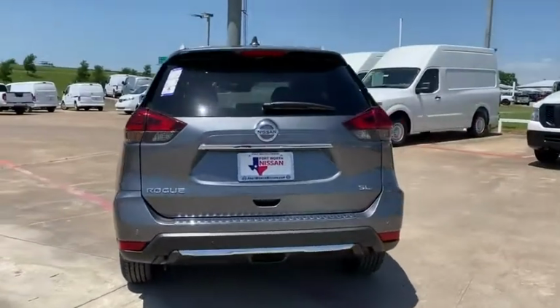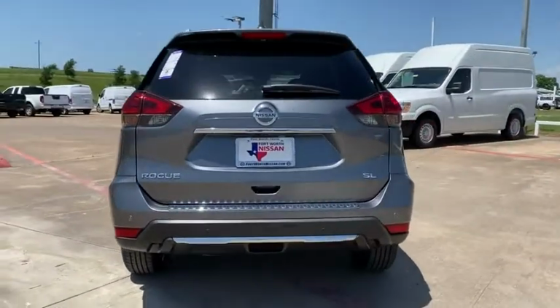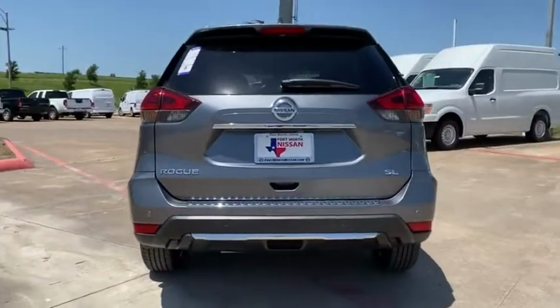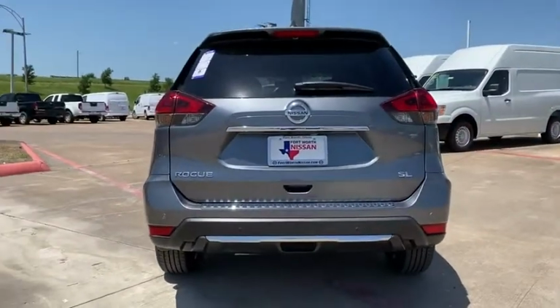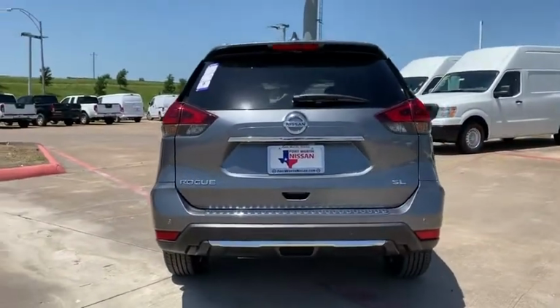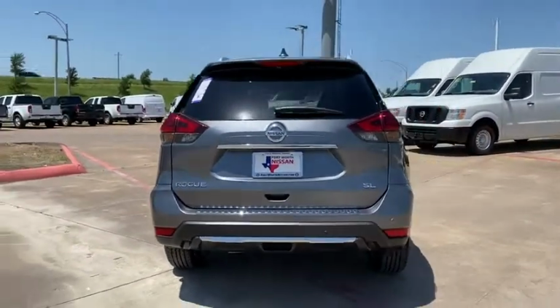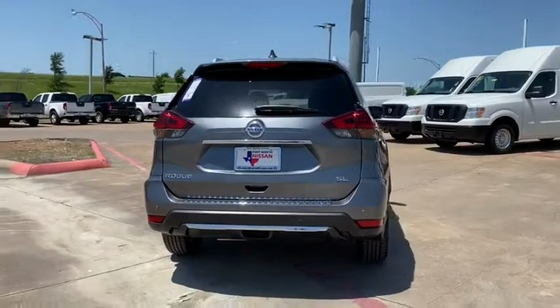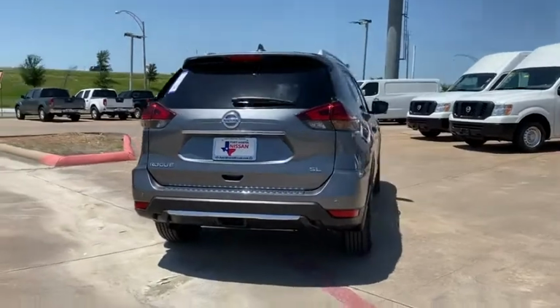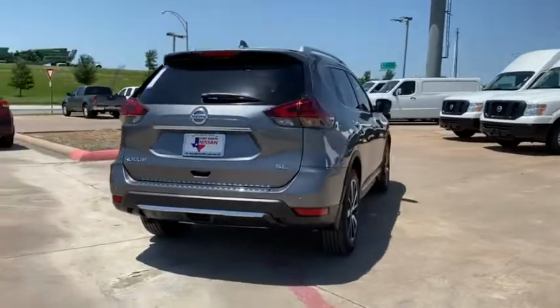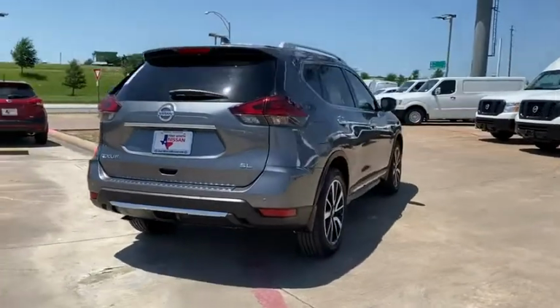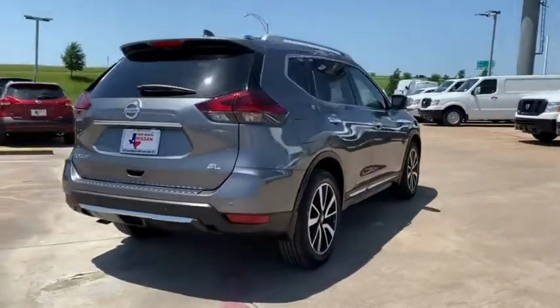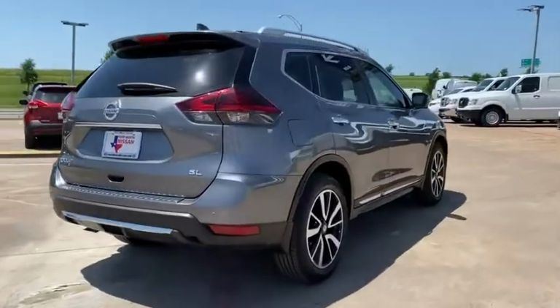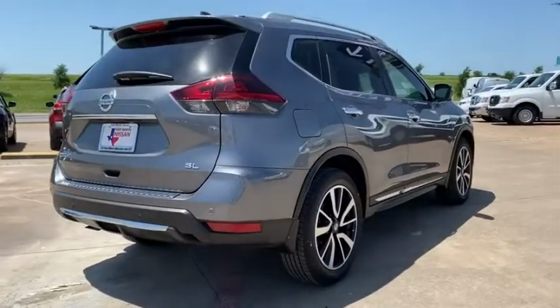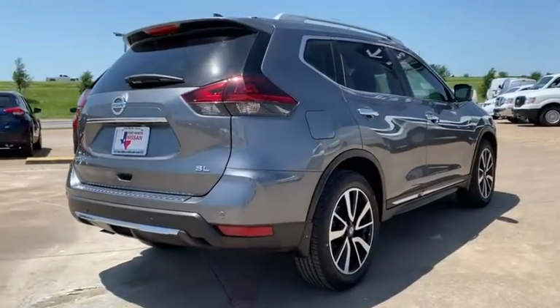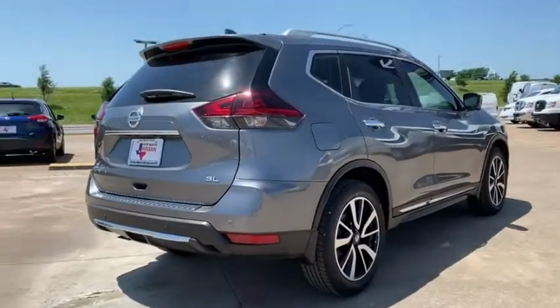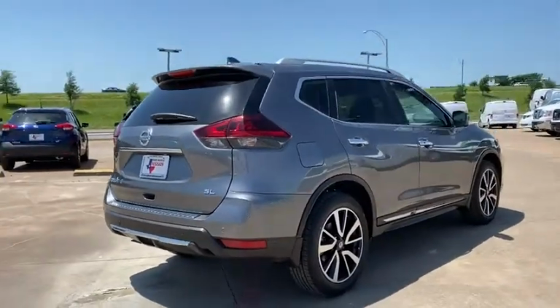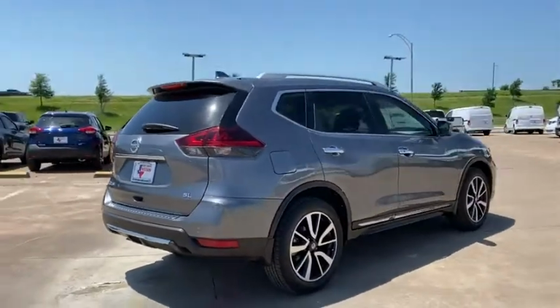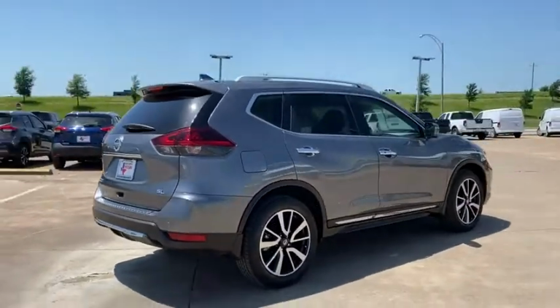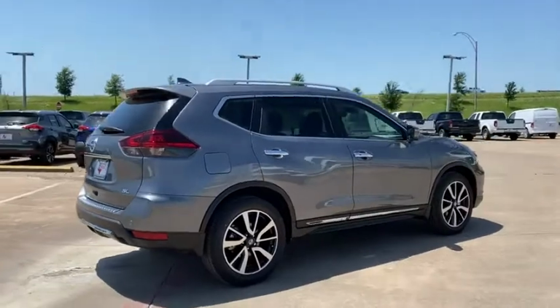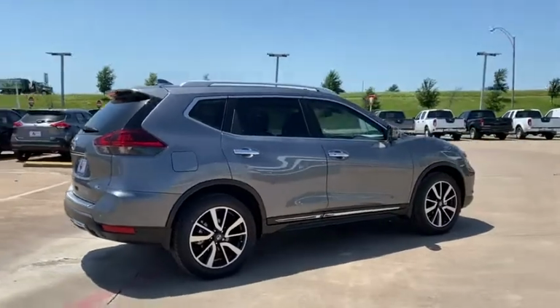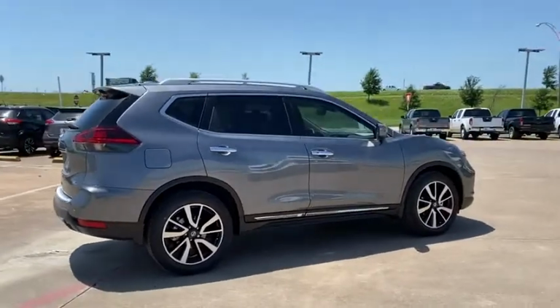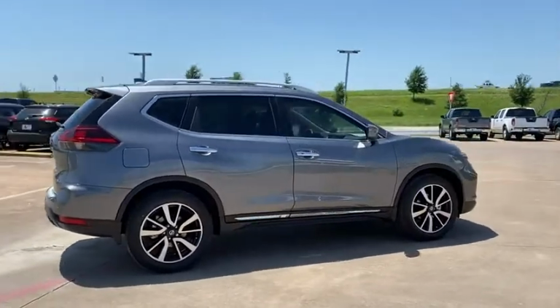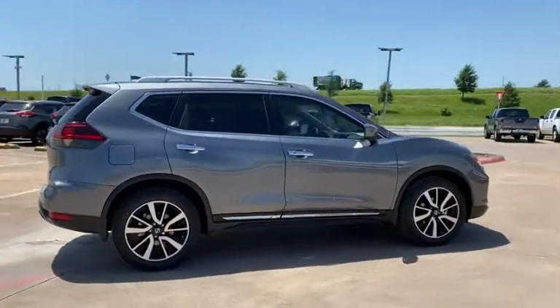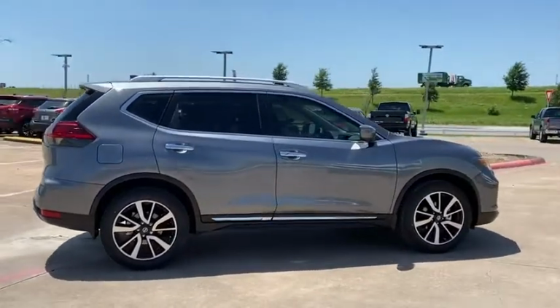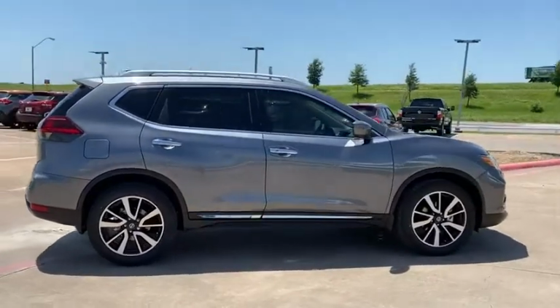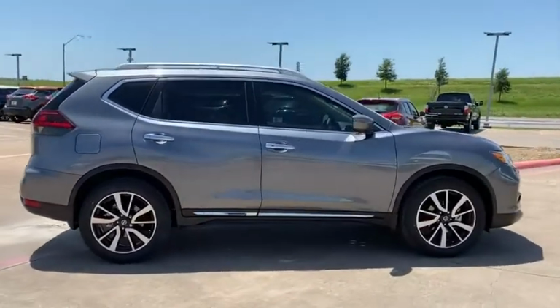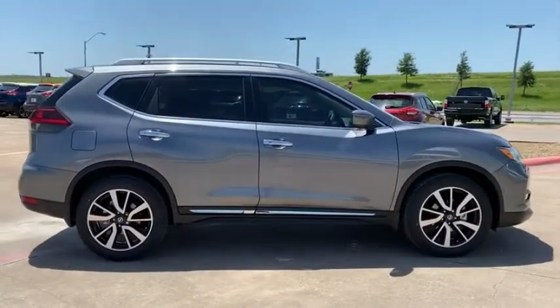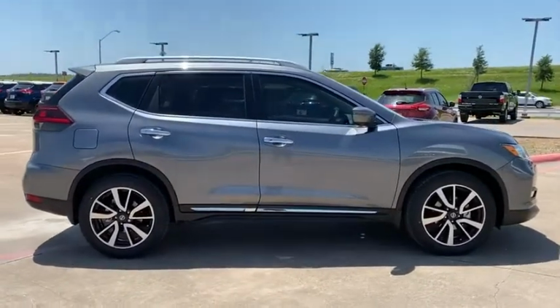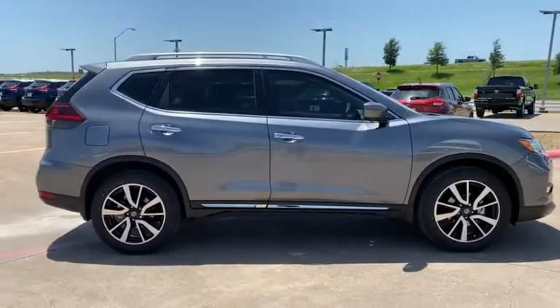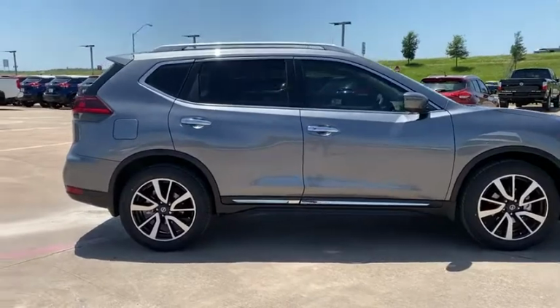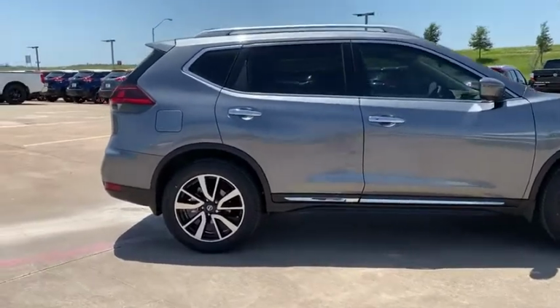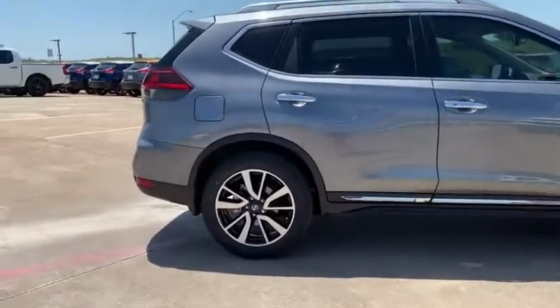This vehicle has less than 100 miles. Here are some of this vehicle's great options: traction control, Bose sound system, LED headlights, power liftgate, power passenger seat, navigation system, dual airbags, alloy wheels.